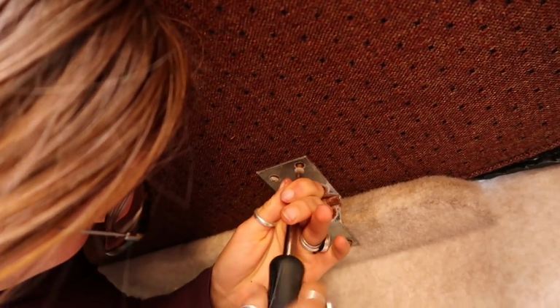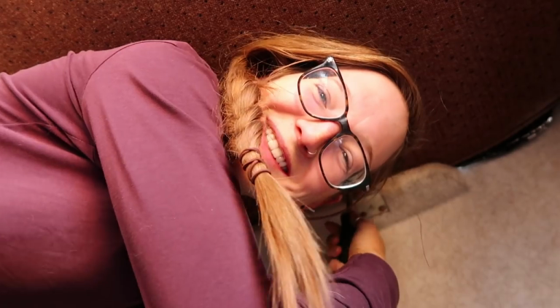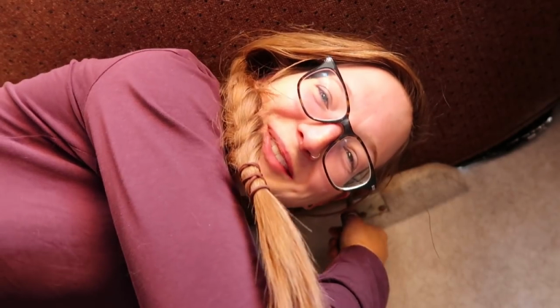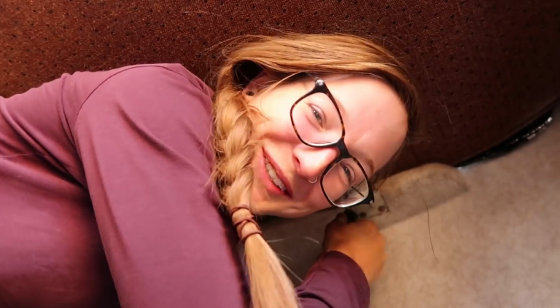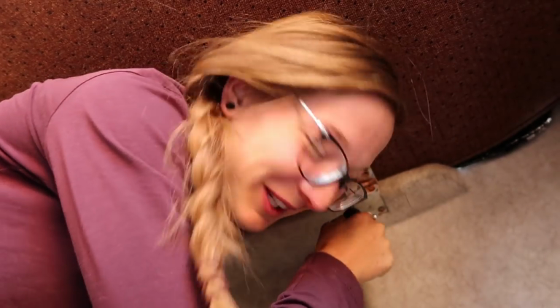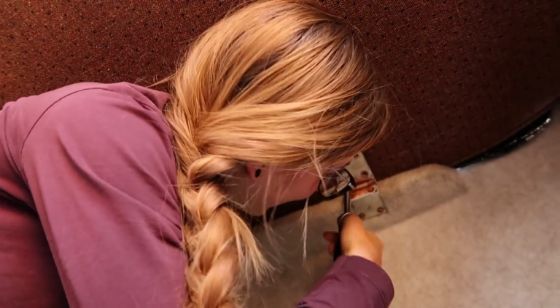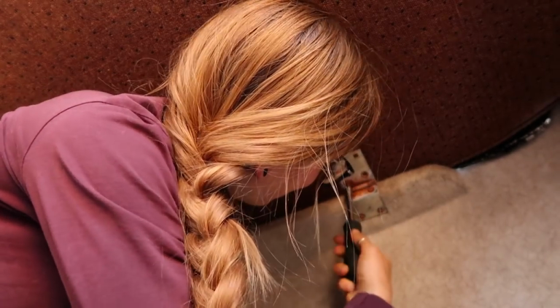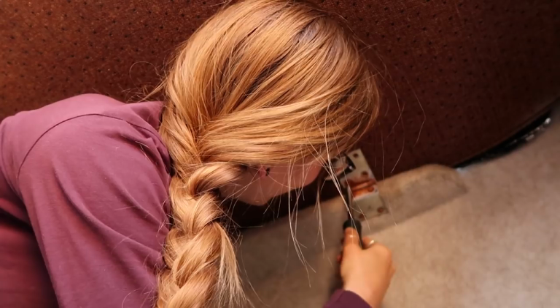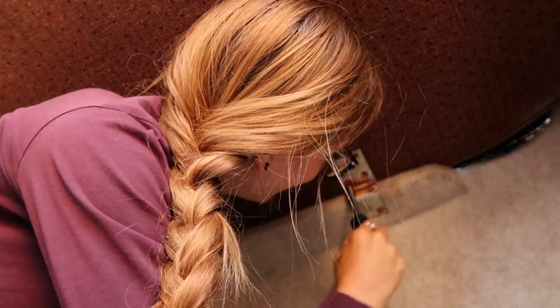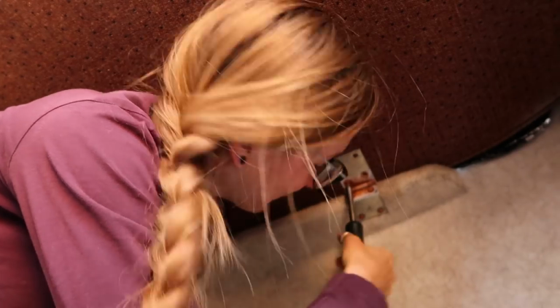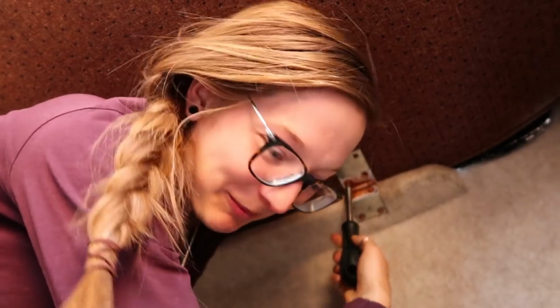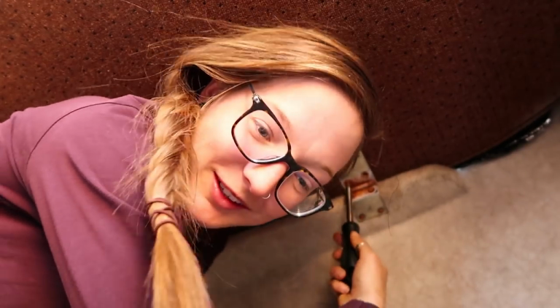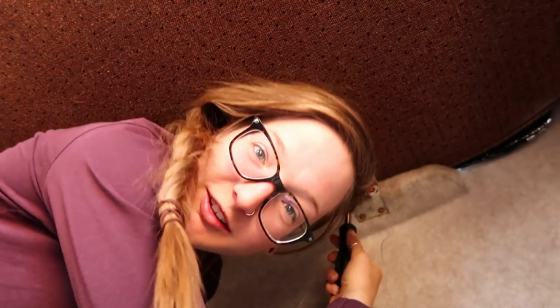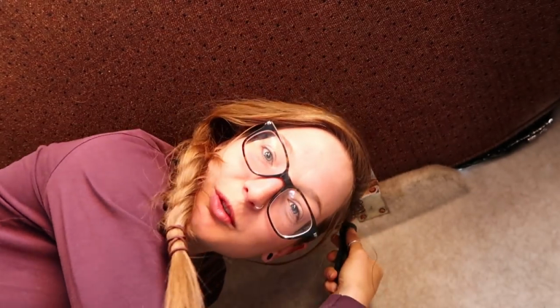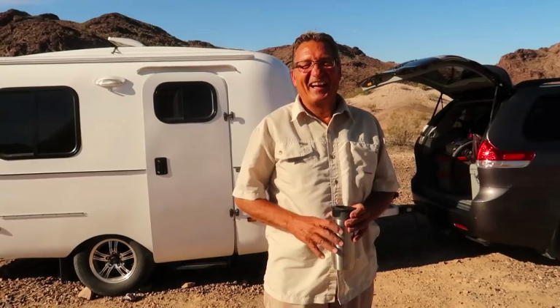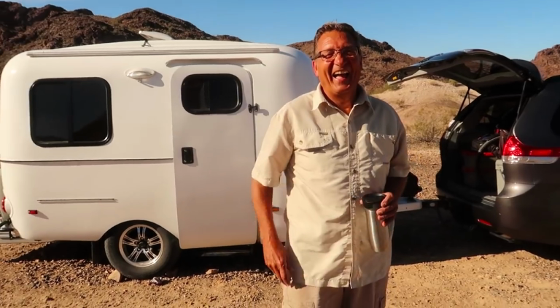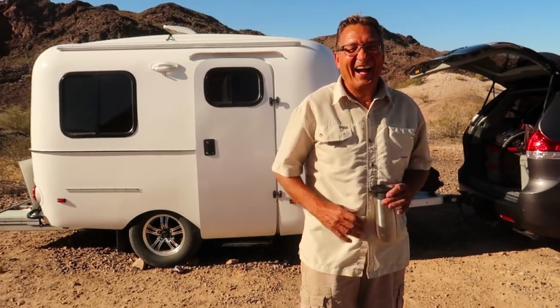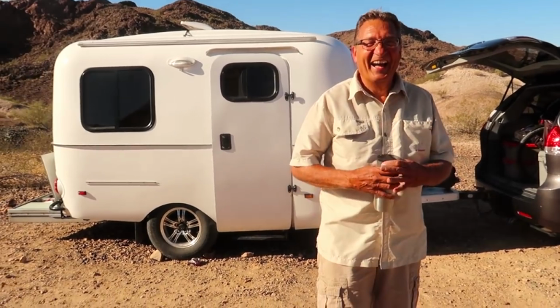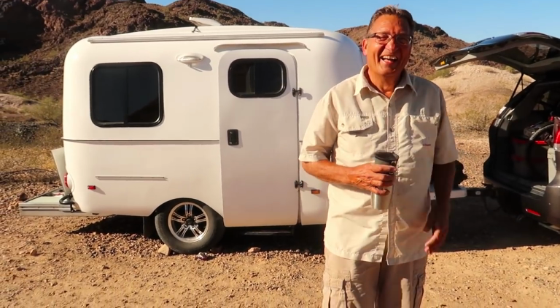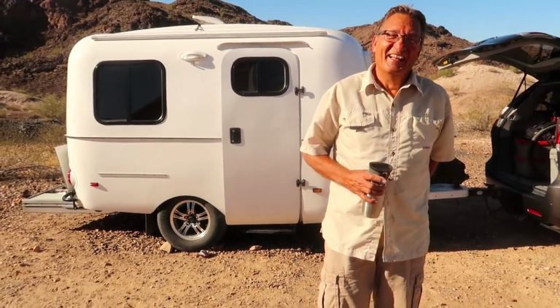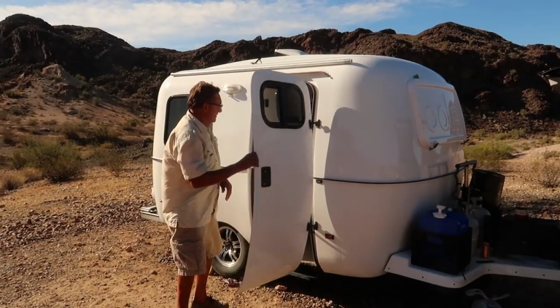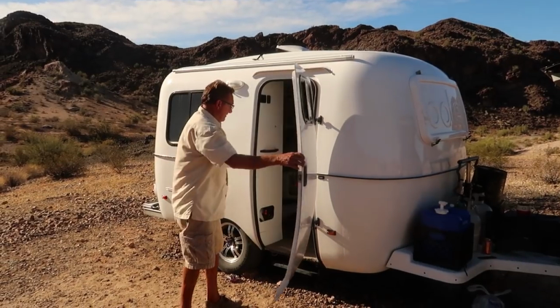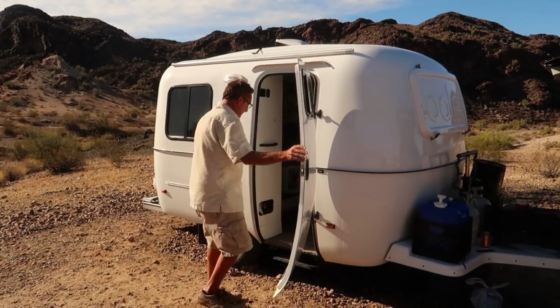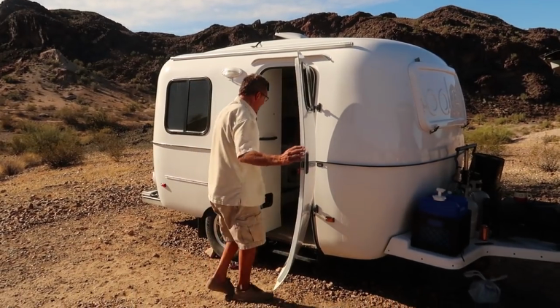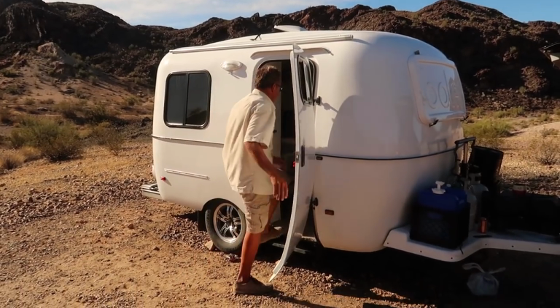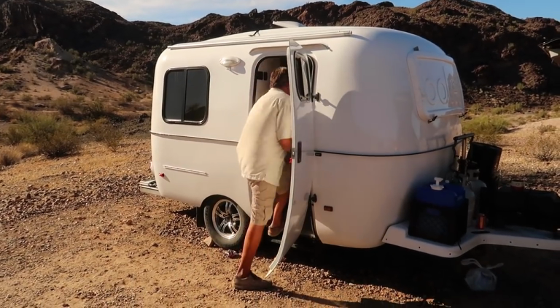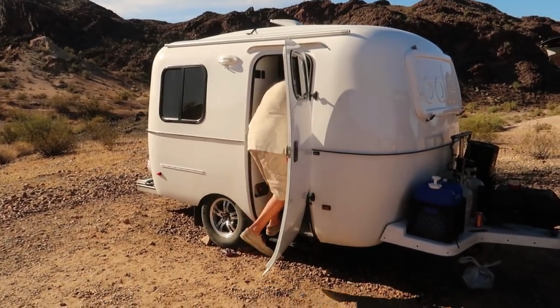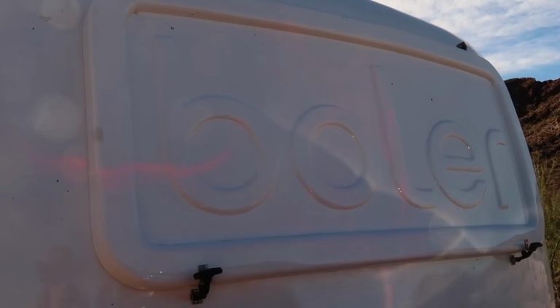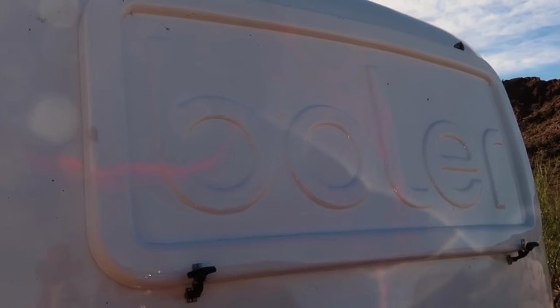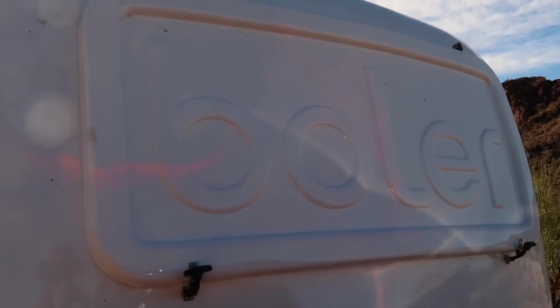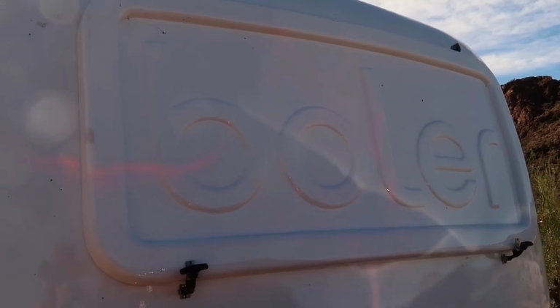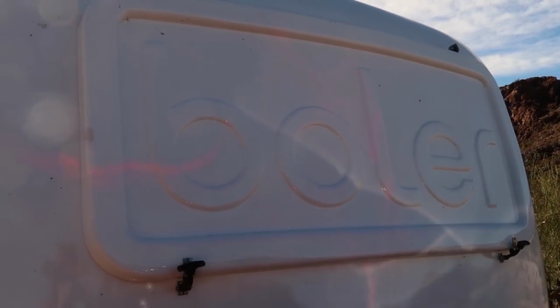We decided we wanted to take out the bunk bed because we're camped next to this awesome dude named Al, who has a 1976 Bowler, which is a Canadian version of a Scamp trailer.